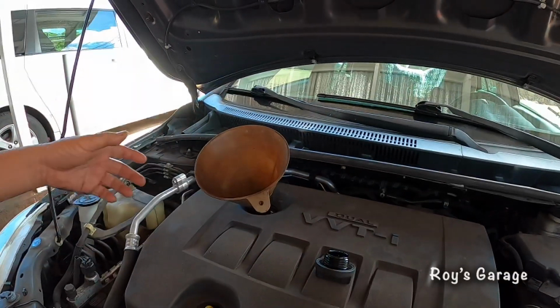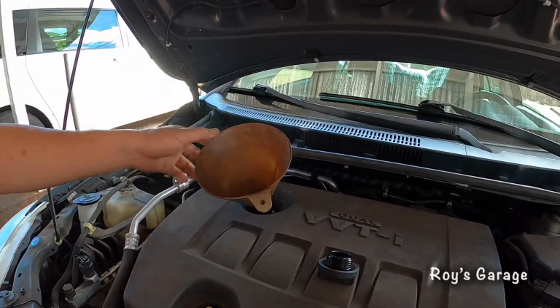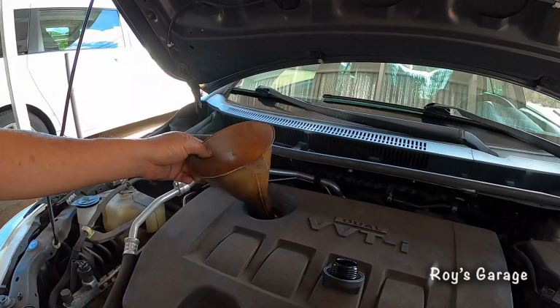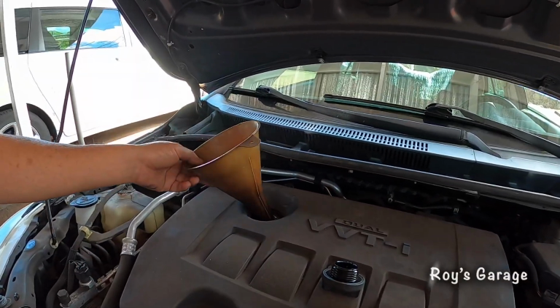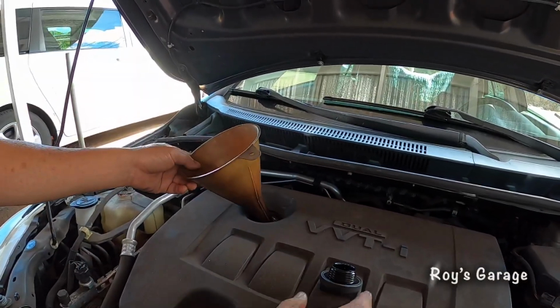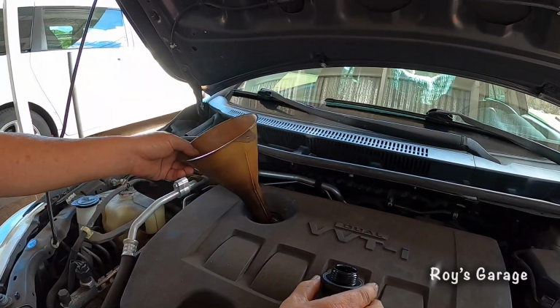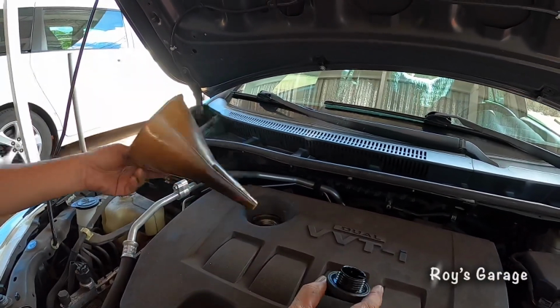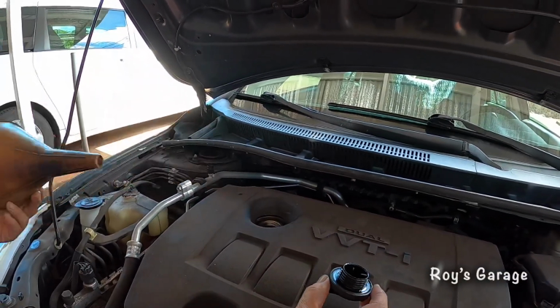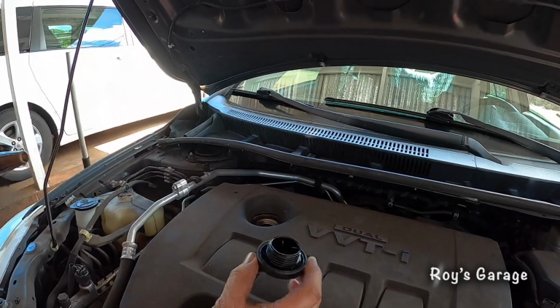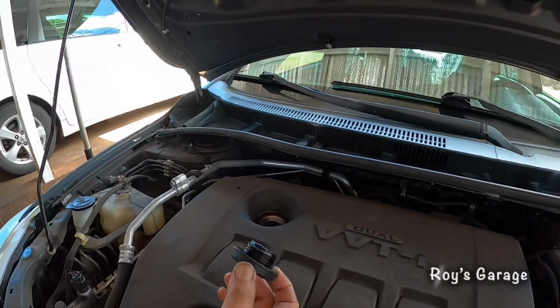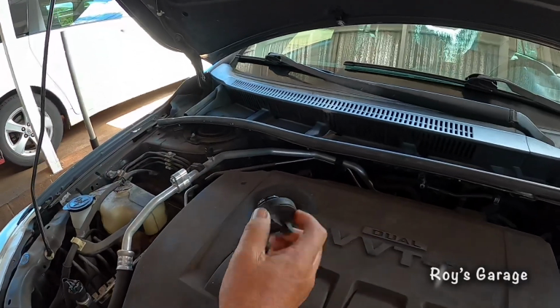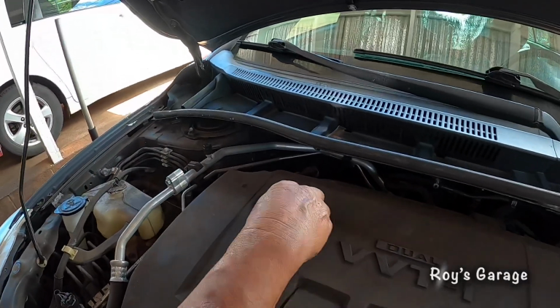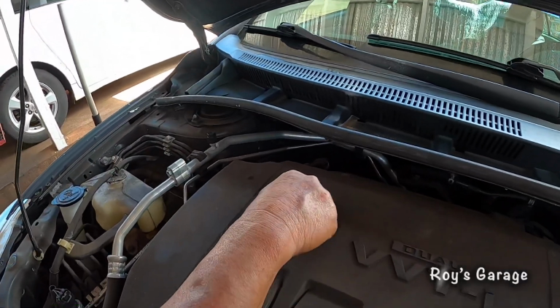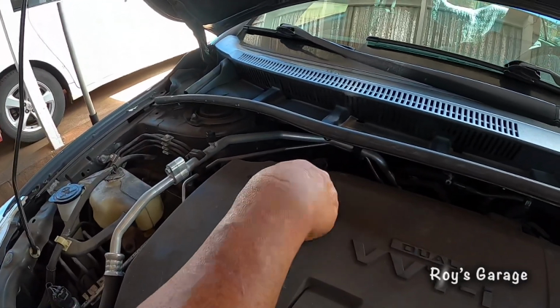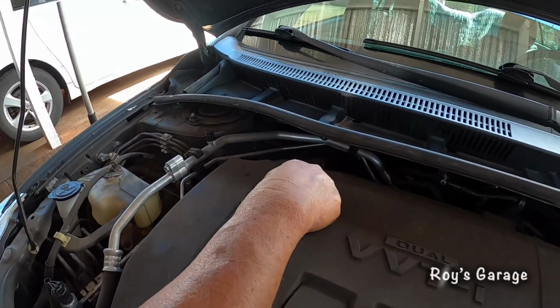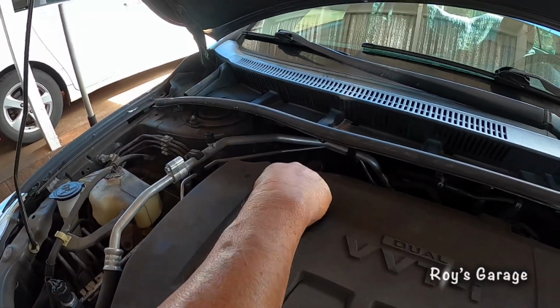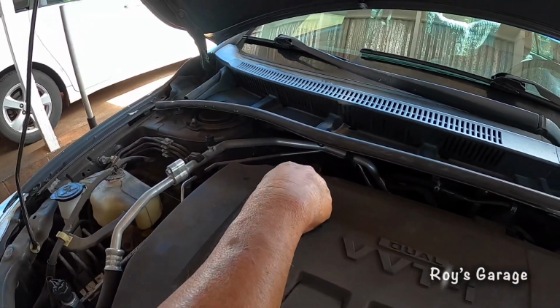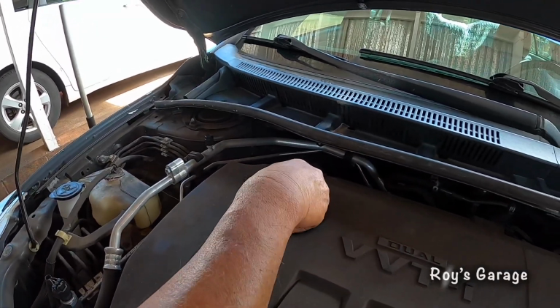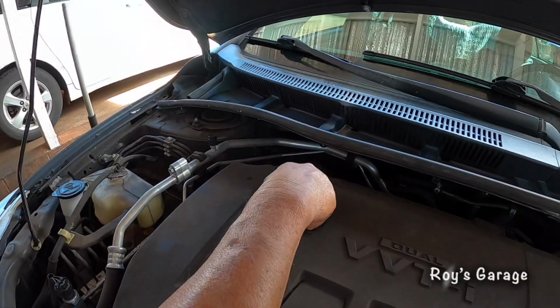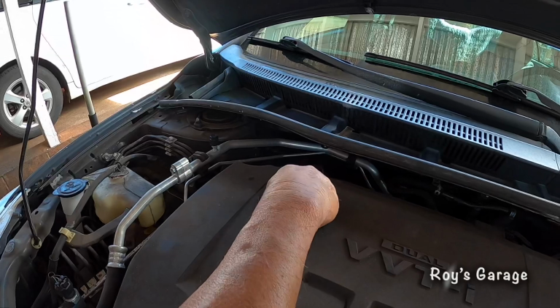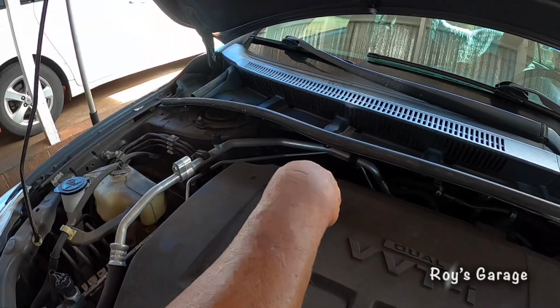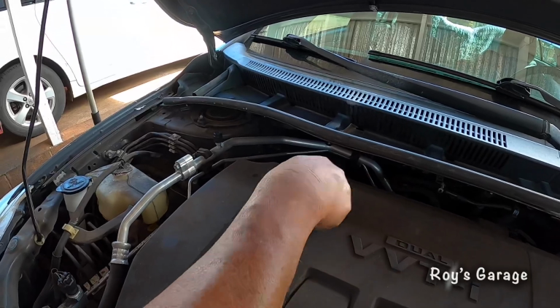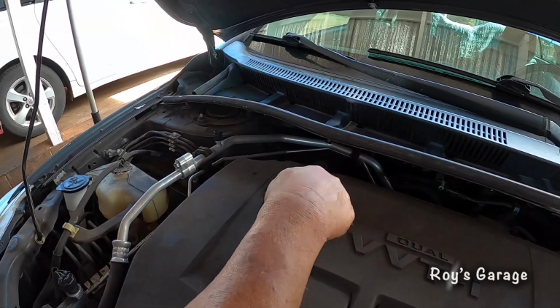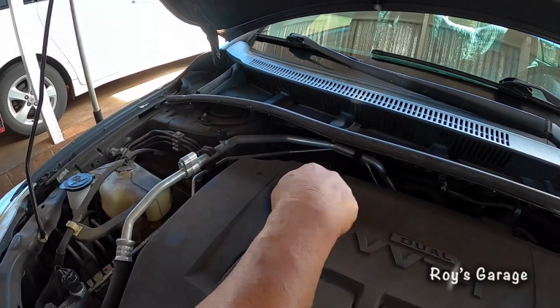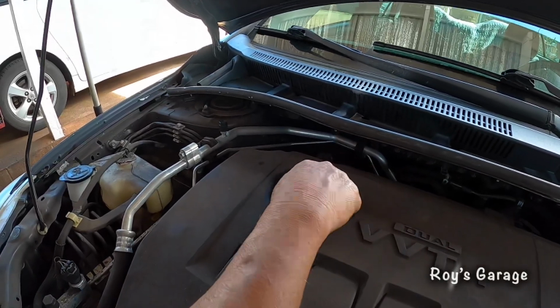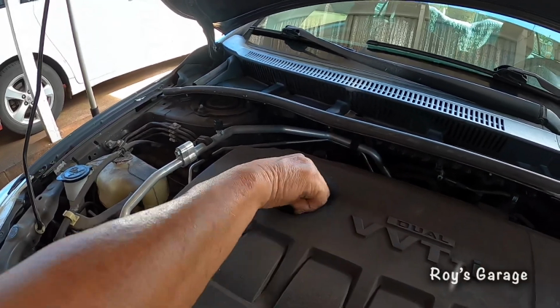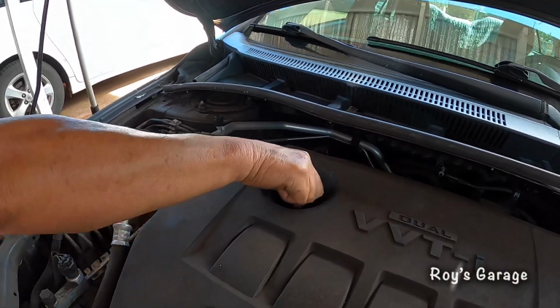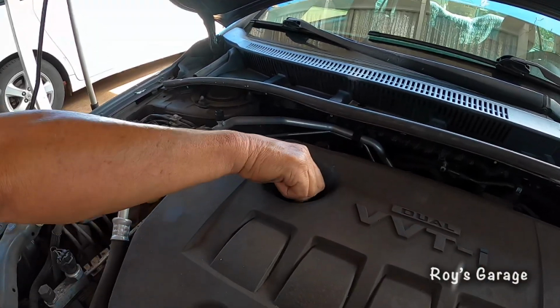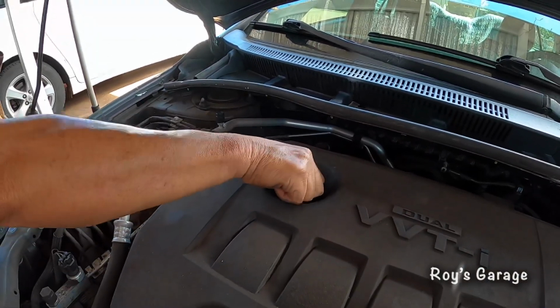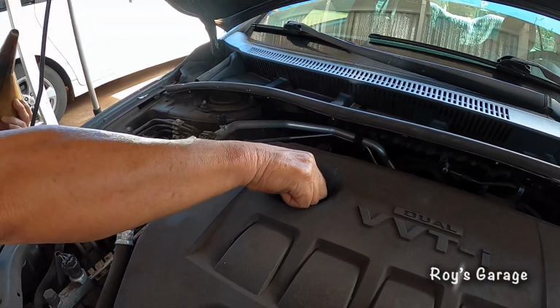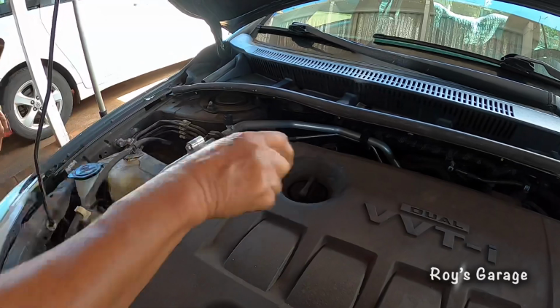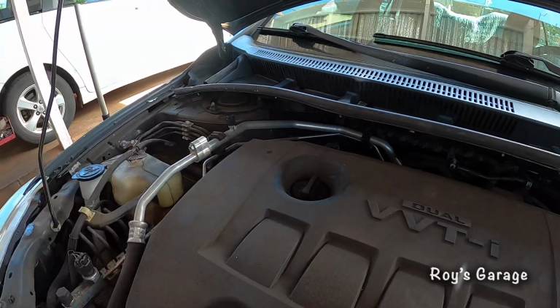So I'm going to be removing my funnel. Now I'm going to be putting back my oil filler cap — just screw it on real tight. You don't want it to vibrate loose.